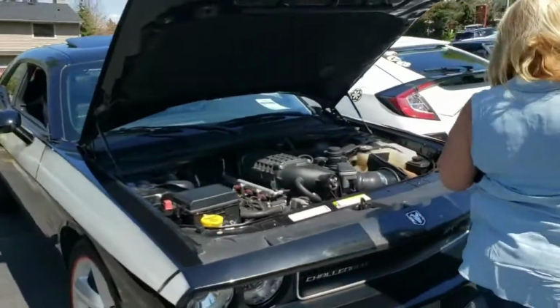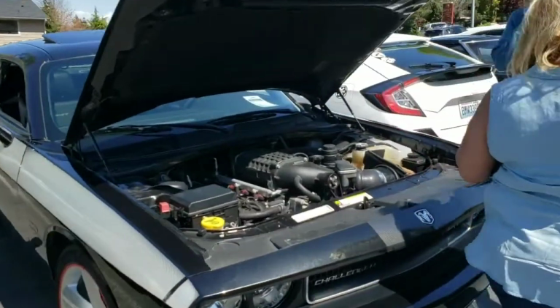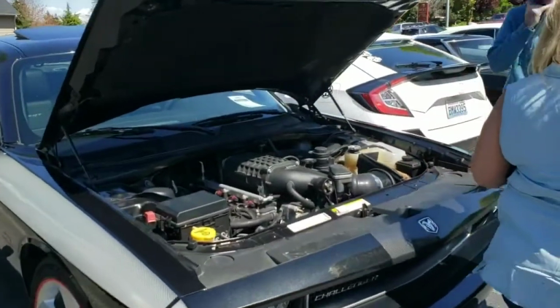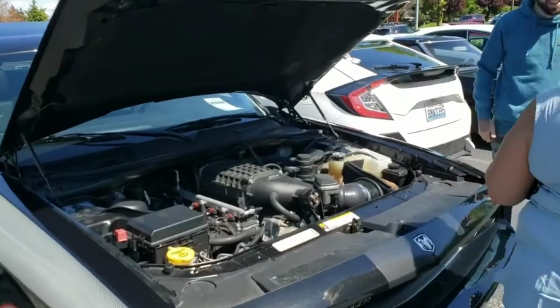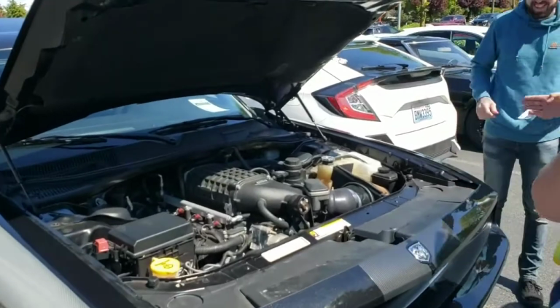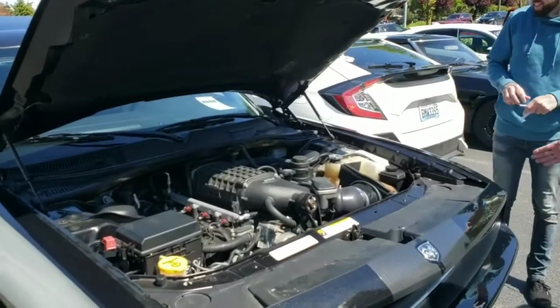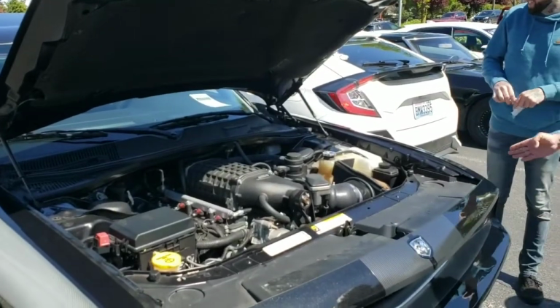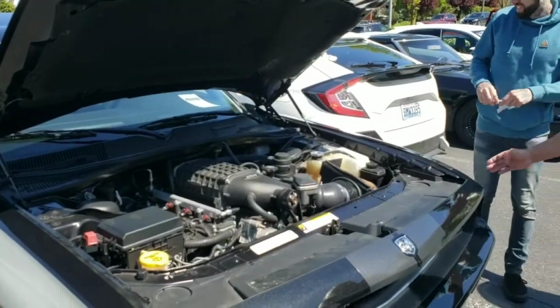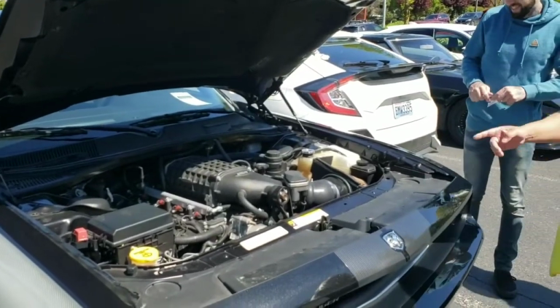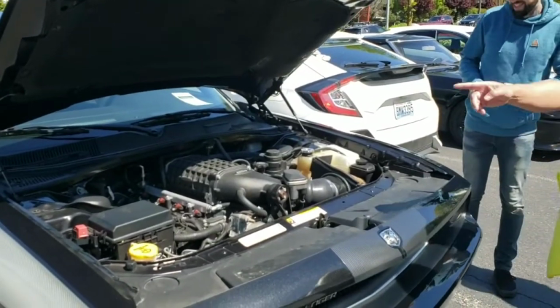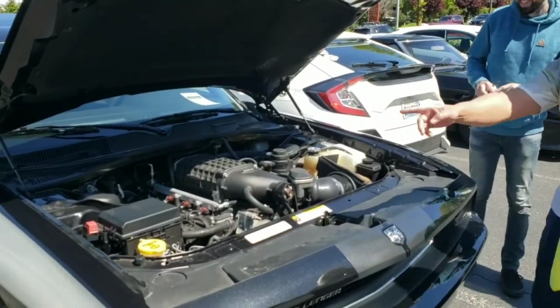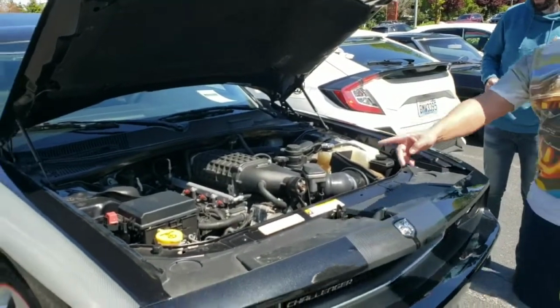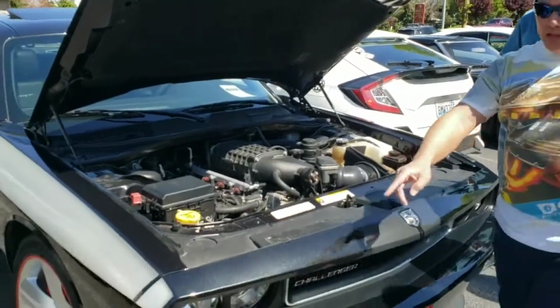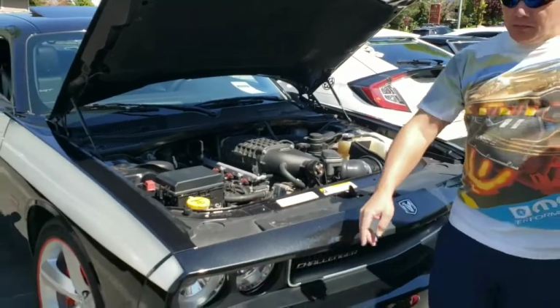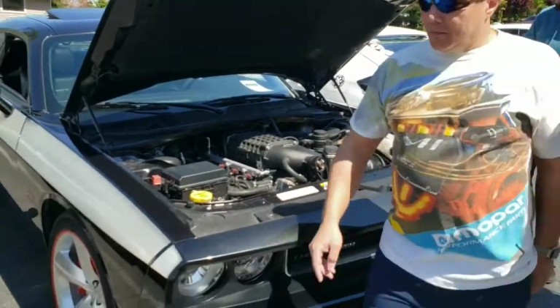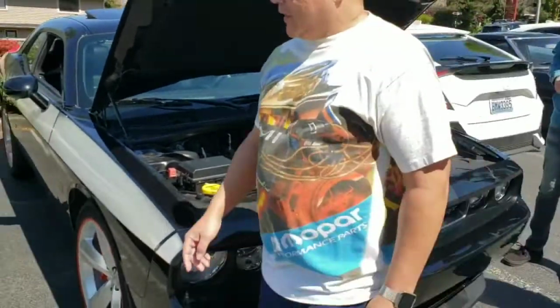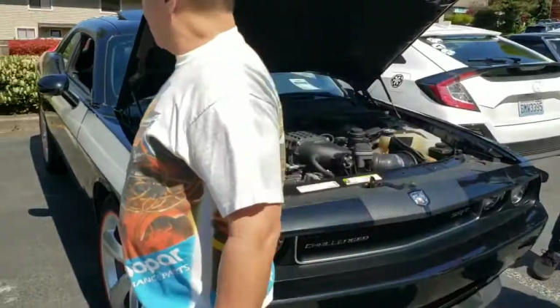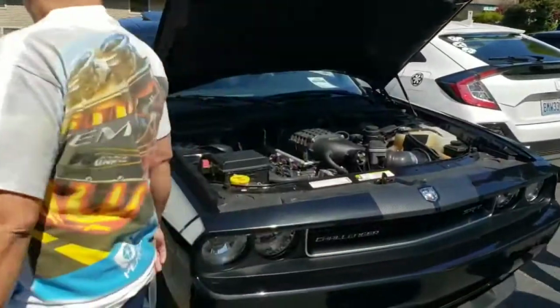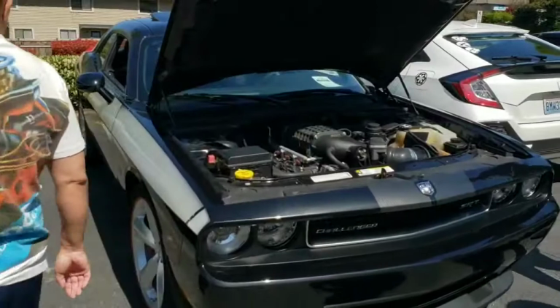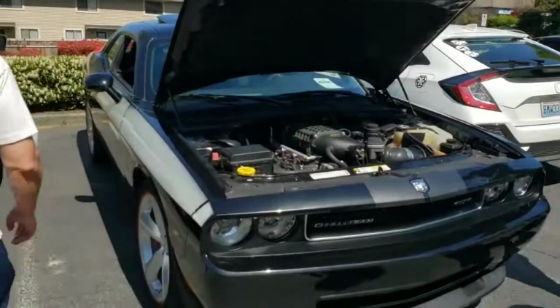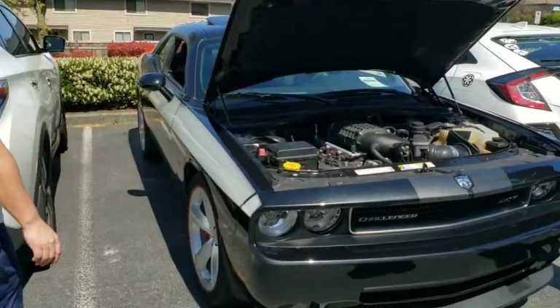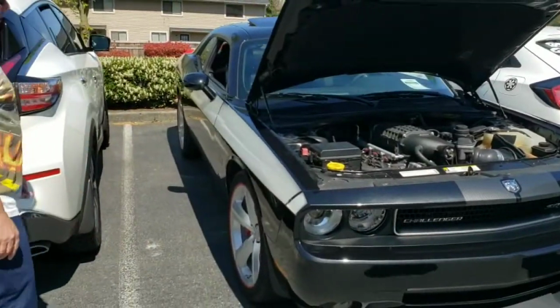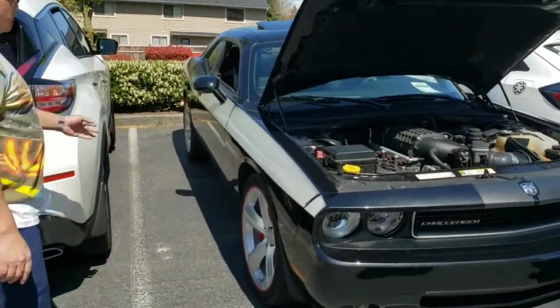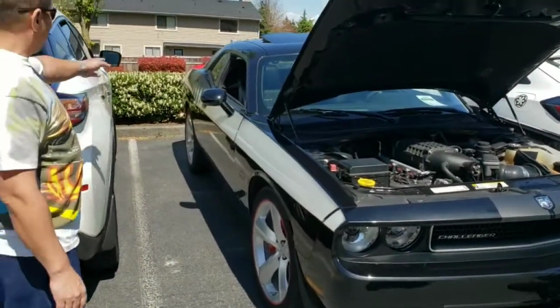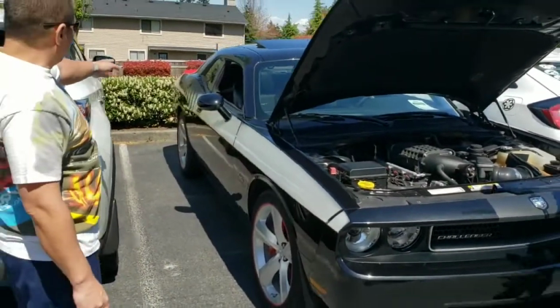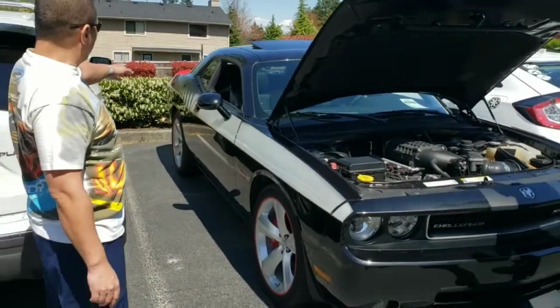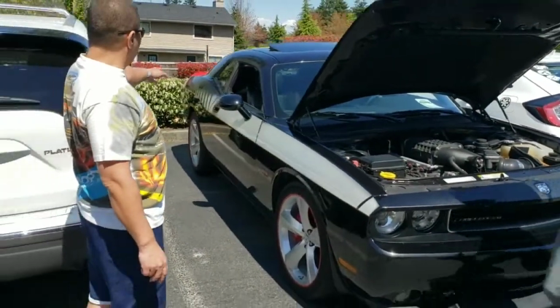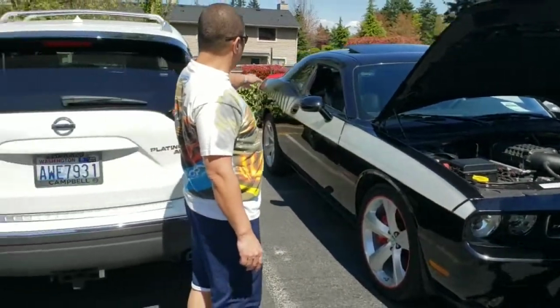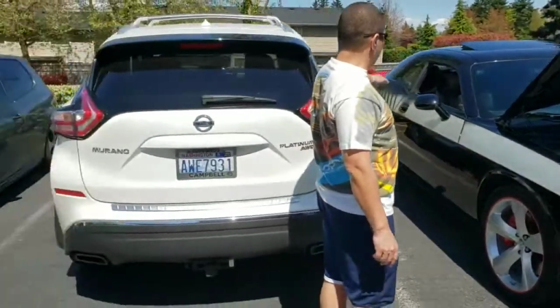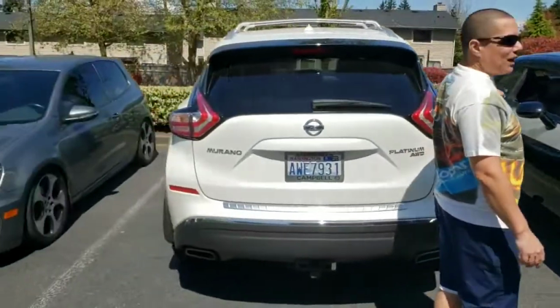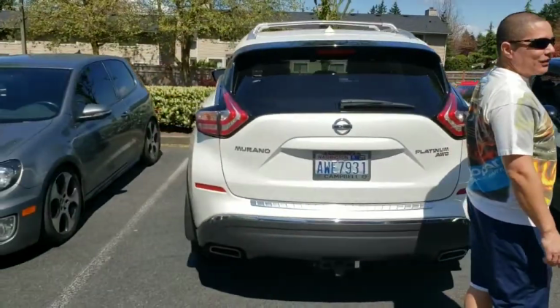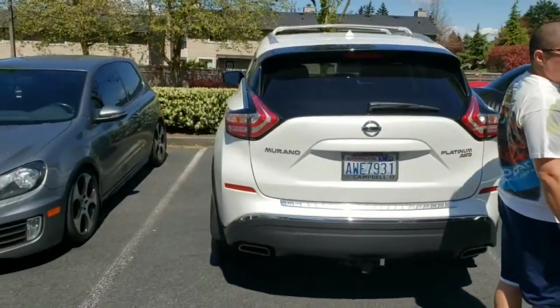The only thing that's a bummer is — if you see, this side is nice, but the other side faded because it was in the sun for a while.